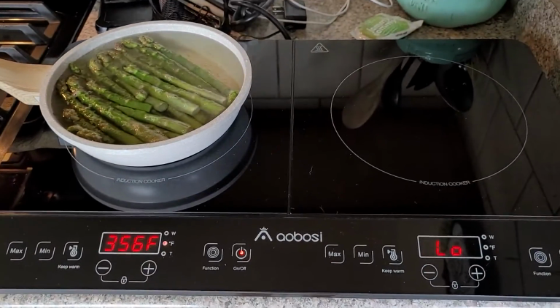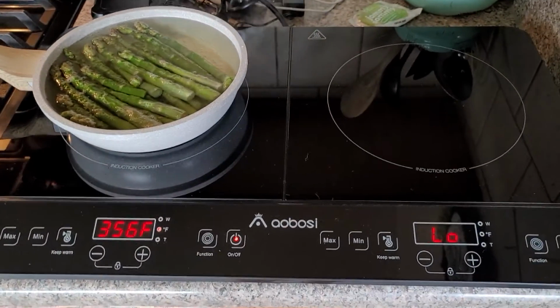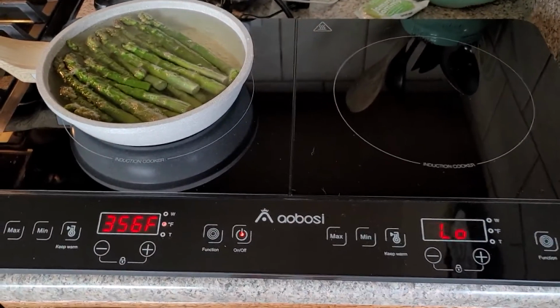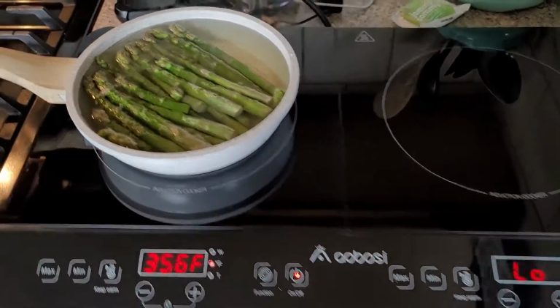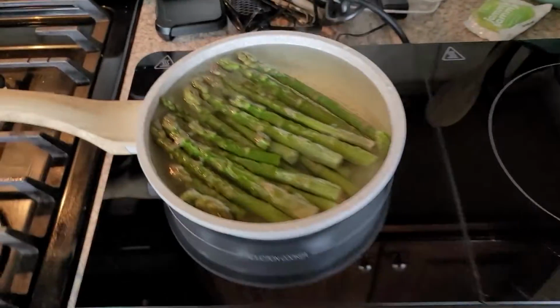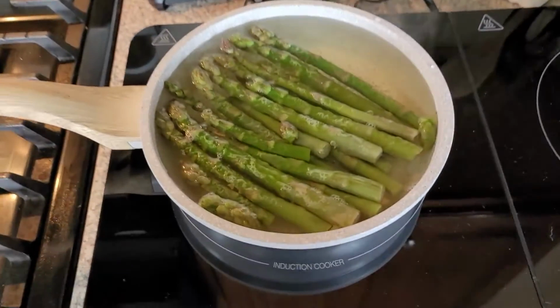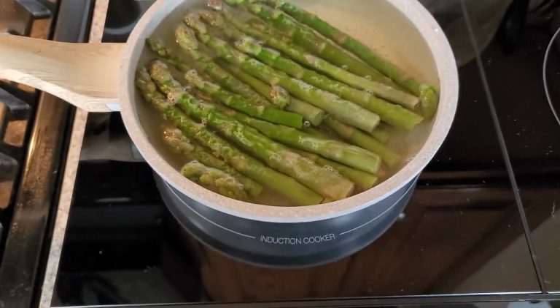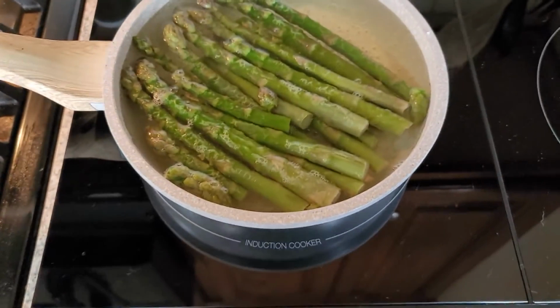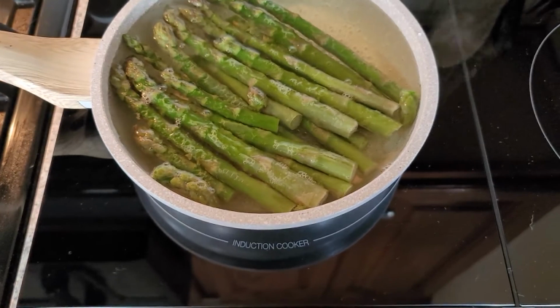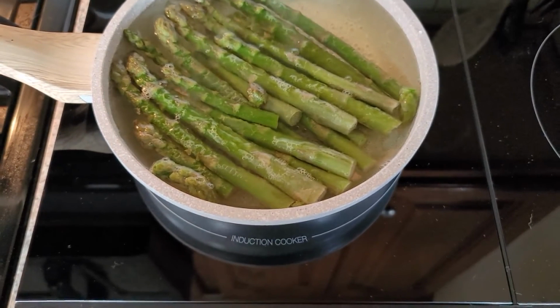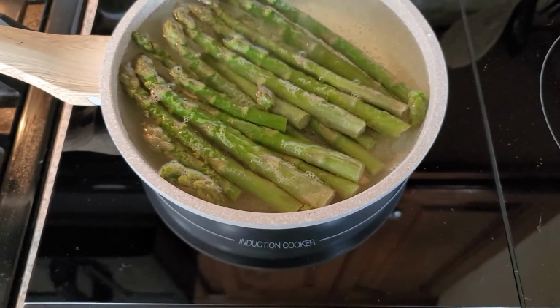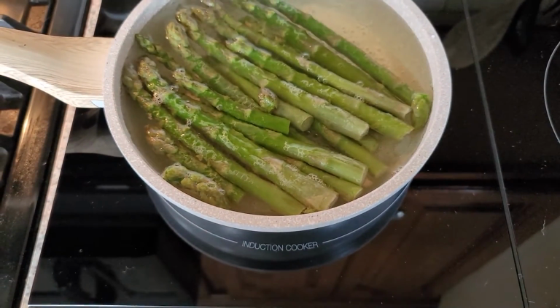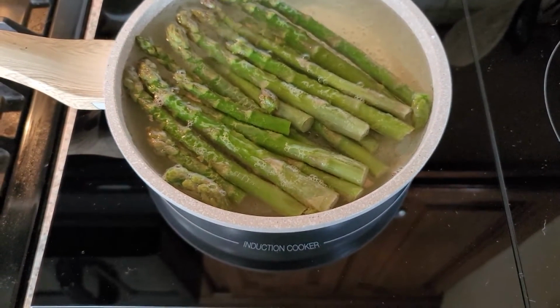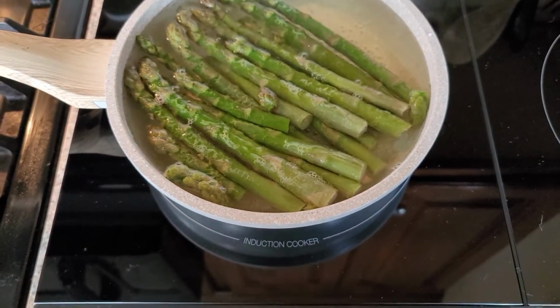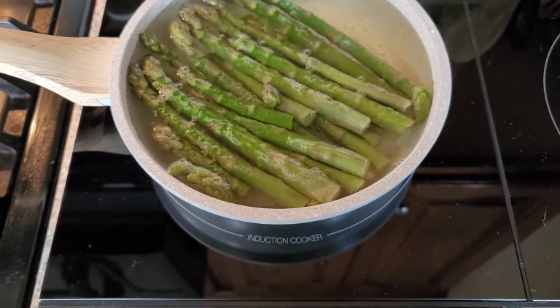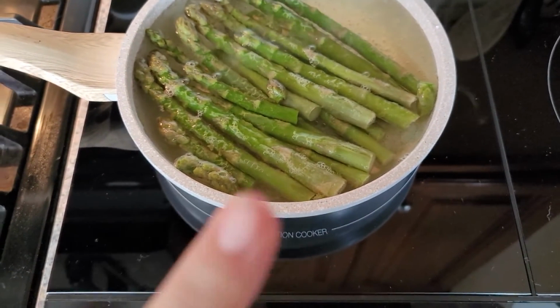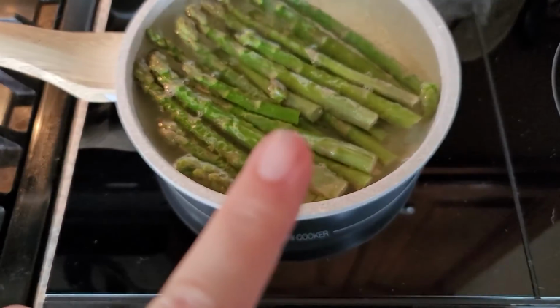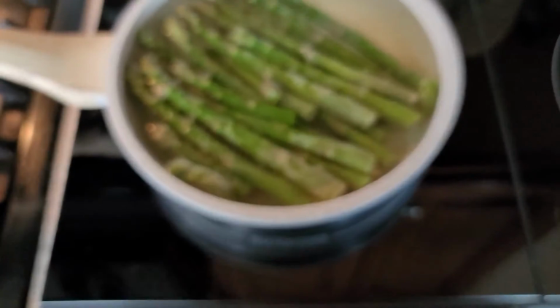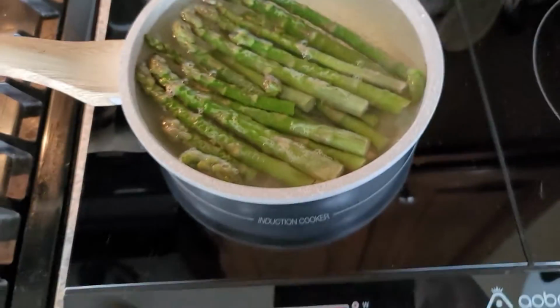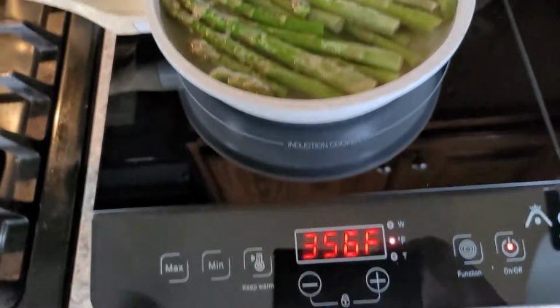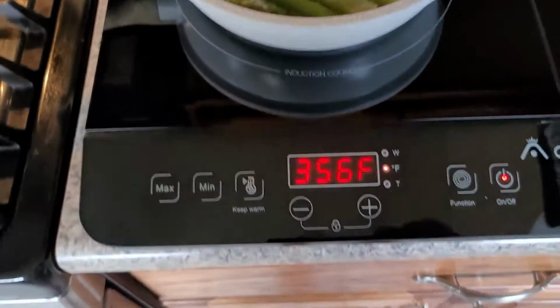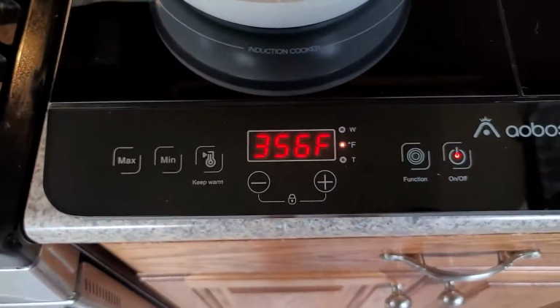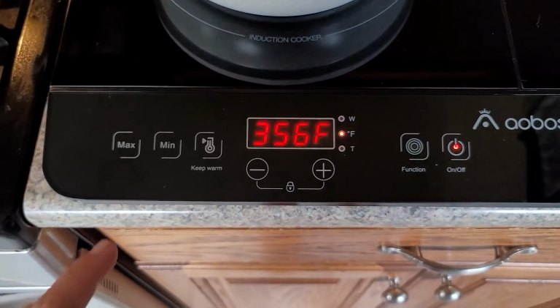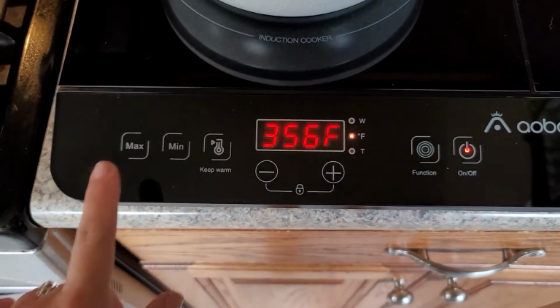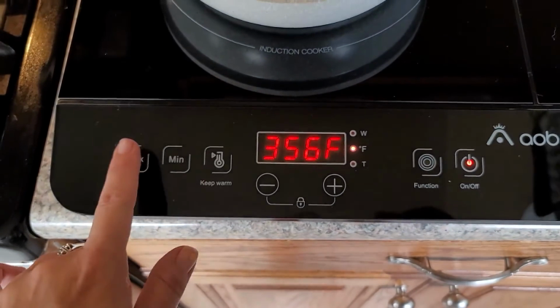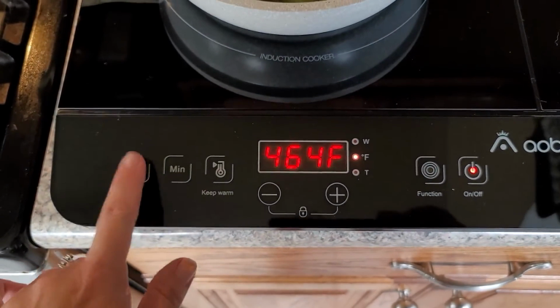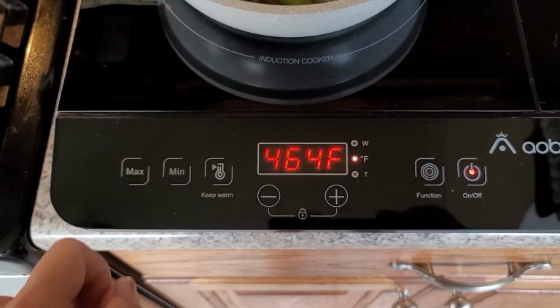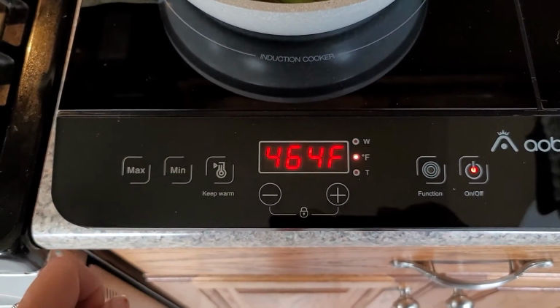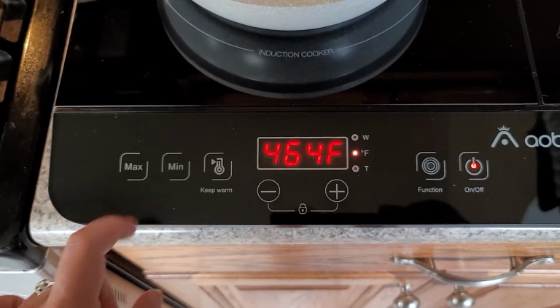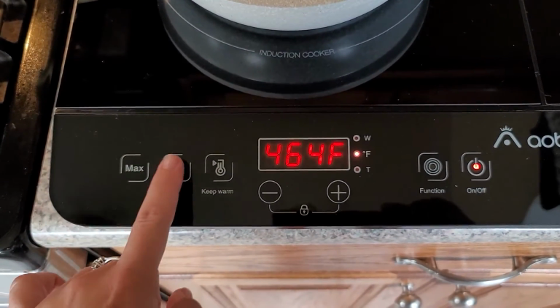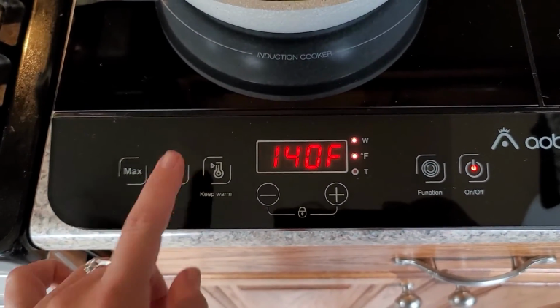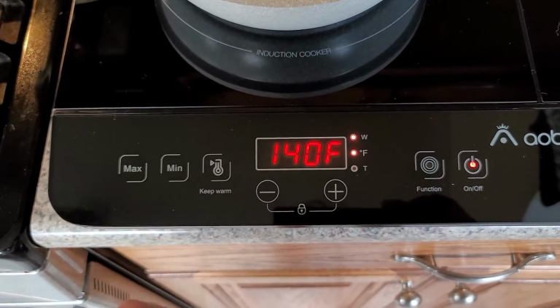This thing heats water up like a boss. I just put this on less than five minutes ago and it's already boiling. The neat thing is you can automatically take it to a max temperature automatically.